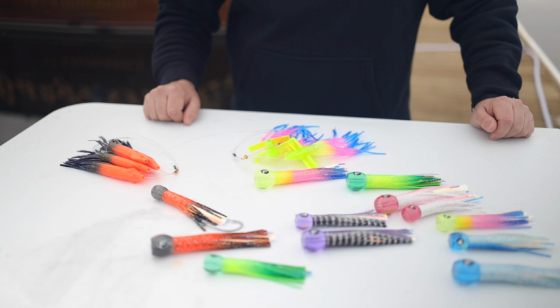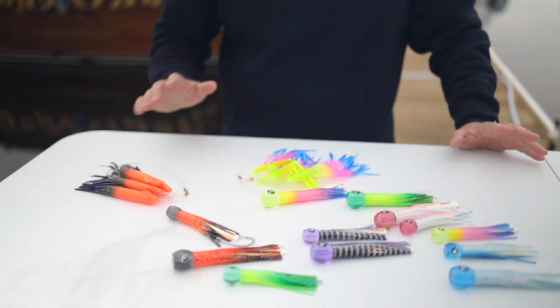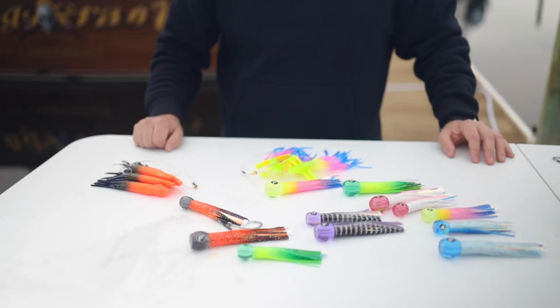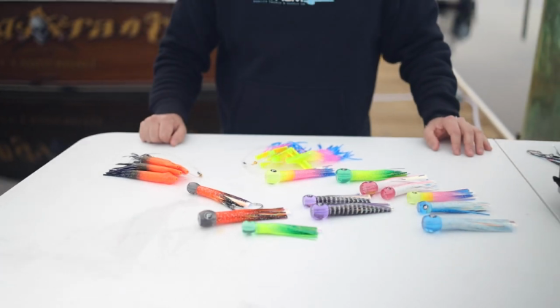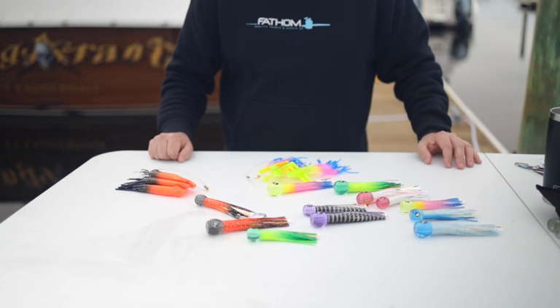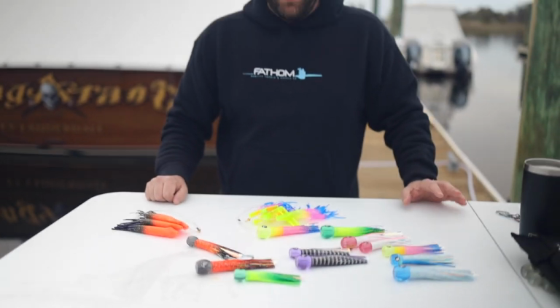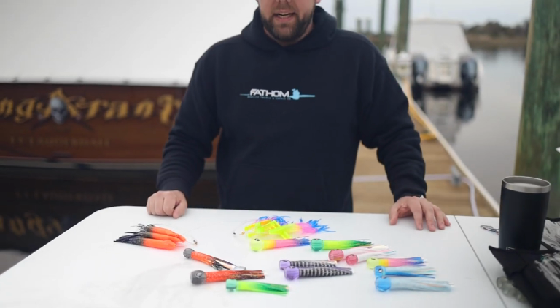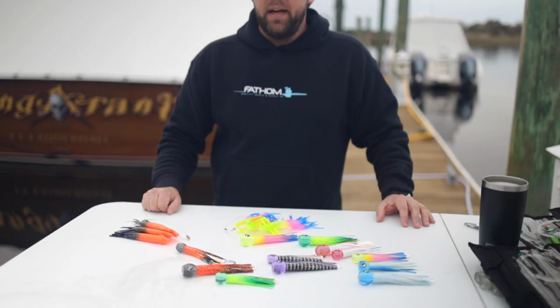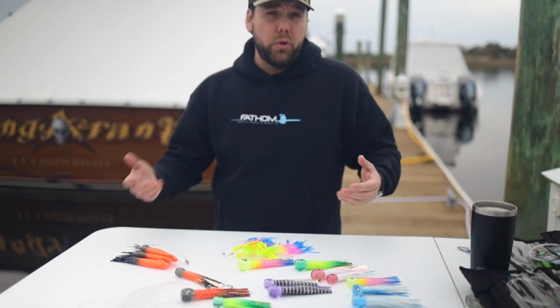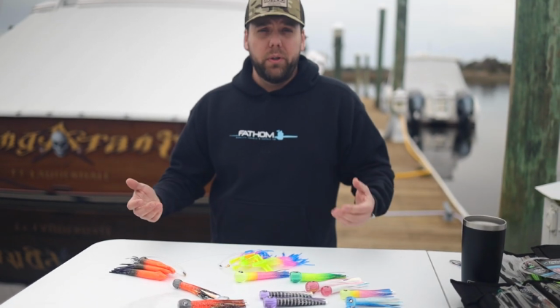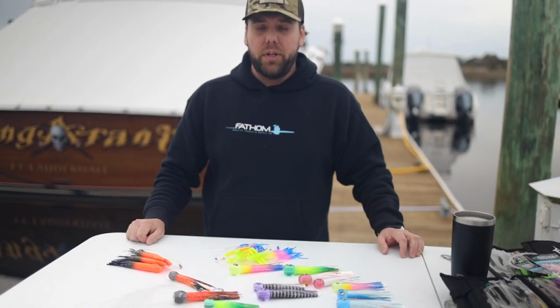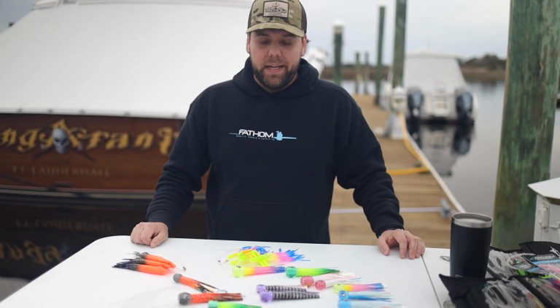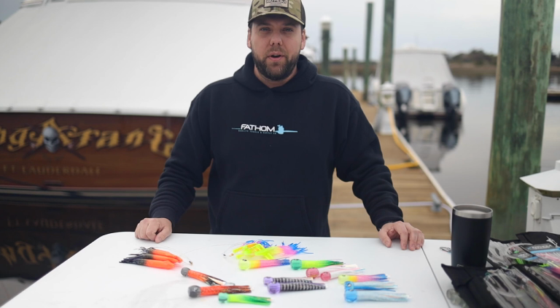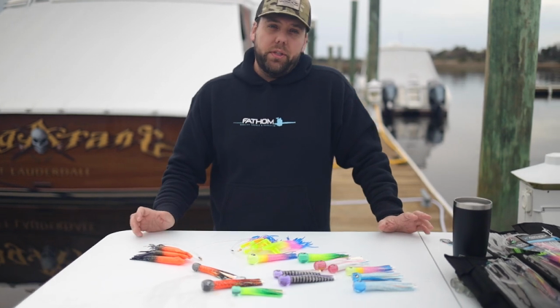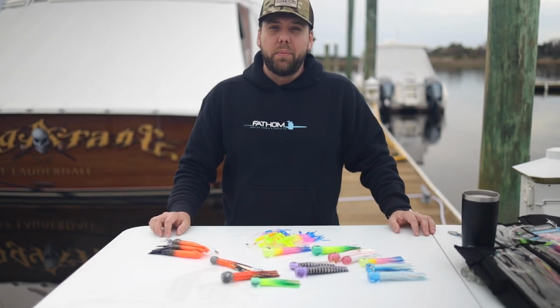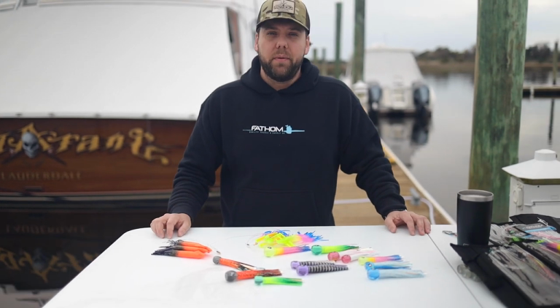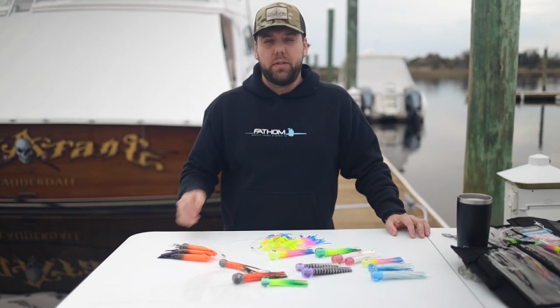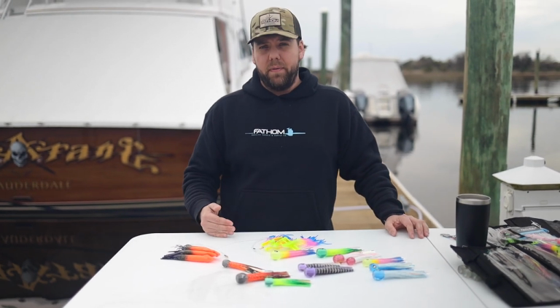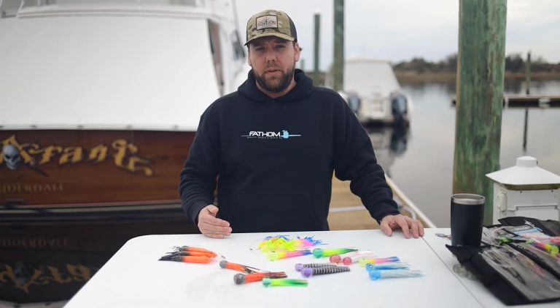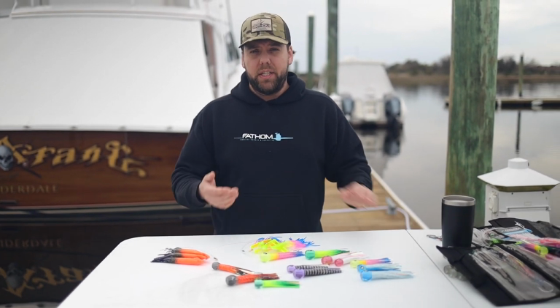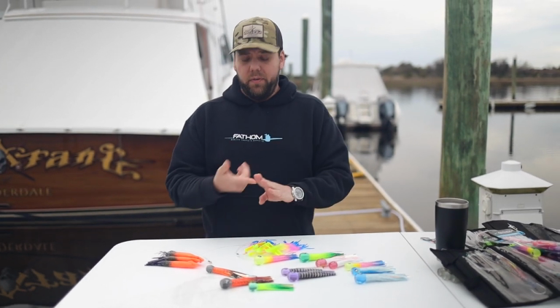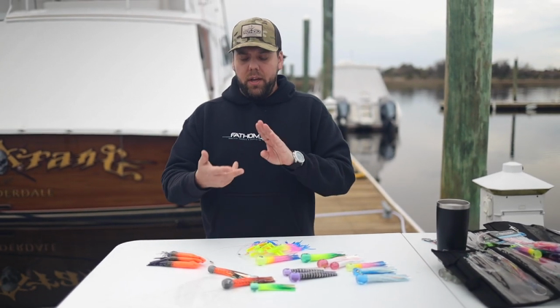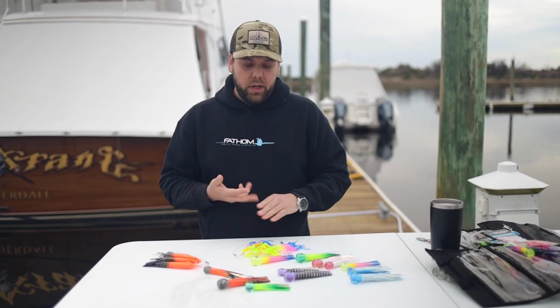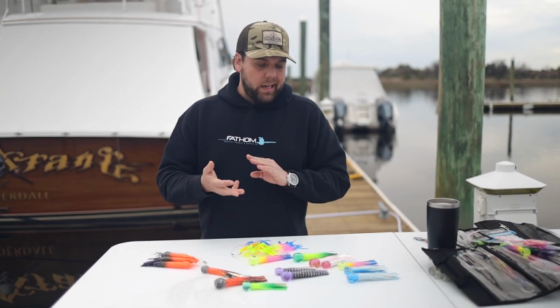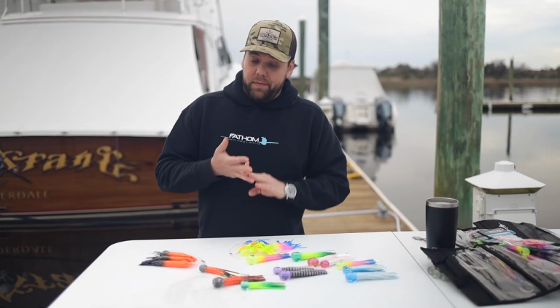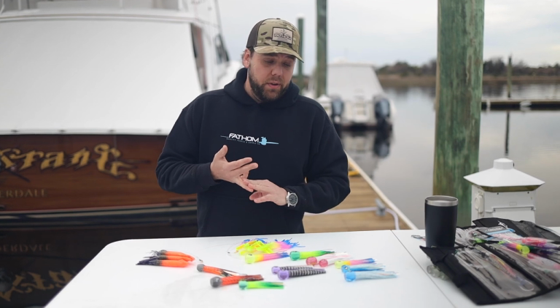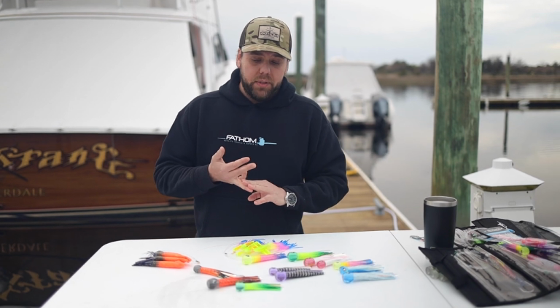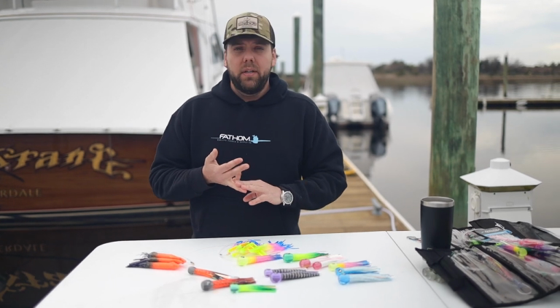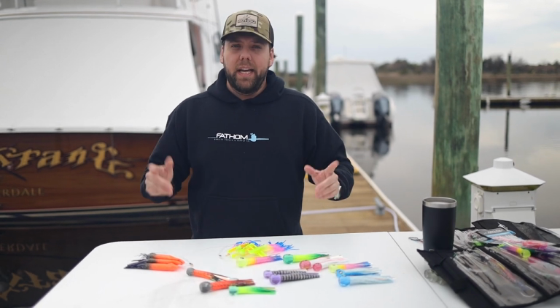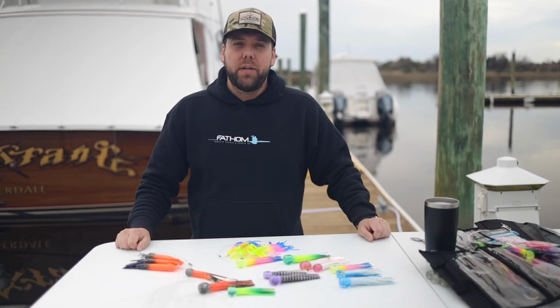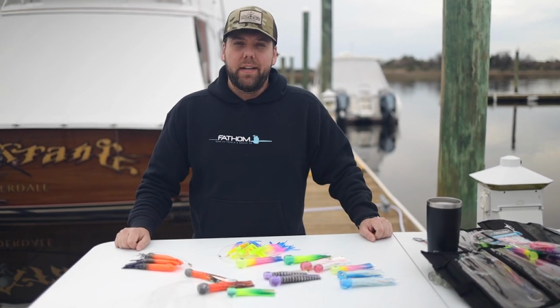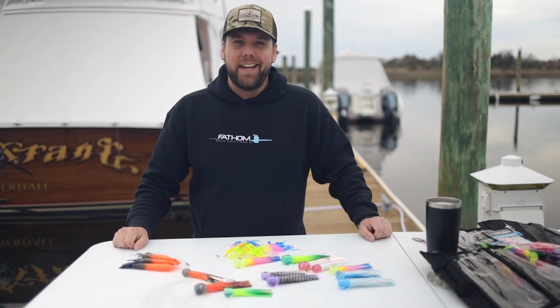So a super effective way to add some lightweight slow trolling lures to your dead bait spread or just your lure spread in general. And they're super effective on species like dolphin, tuna, even wahoo eat them up. So definitely add some to your spread today. Thanks.